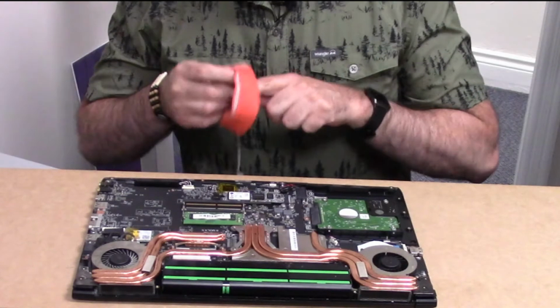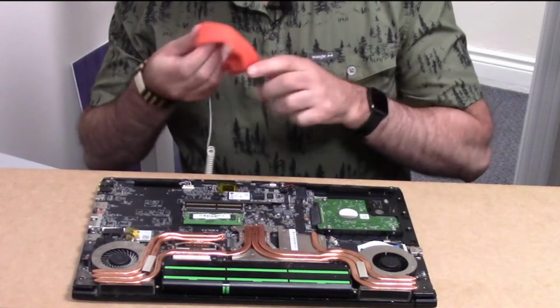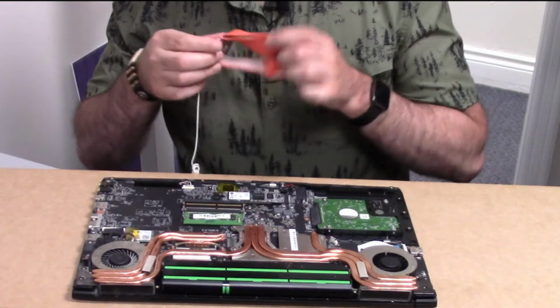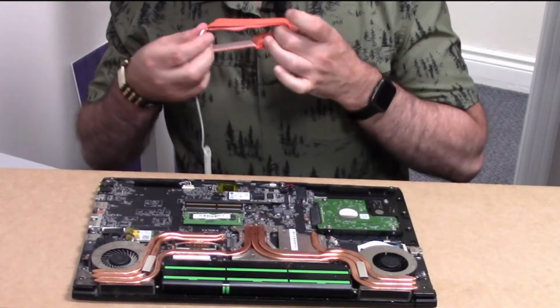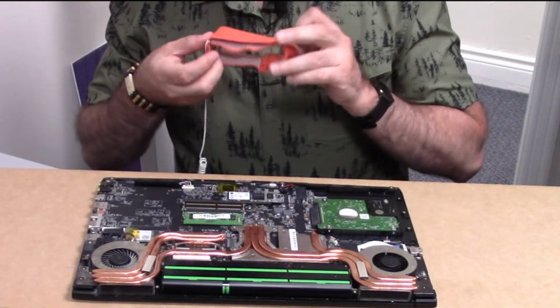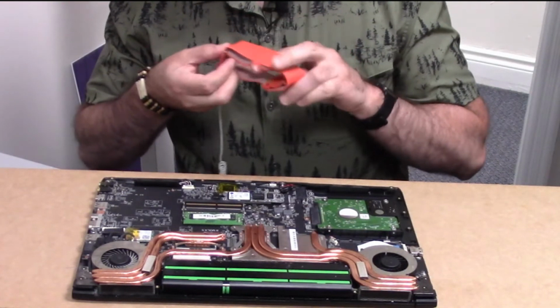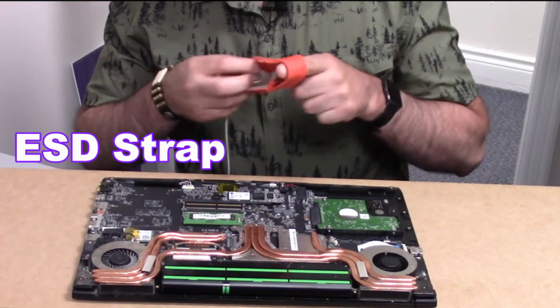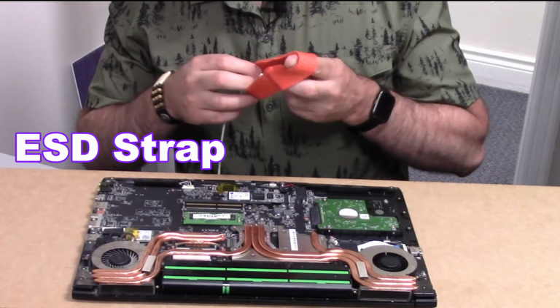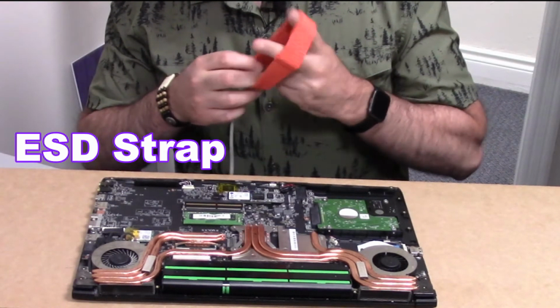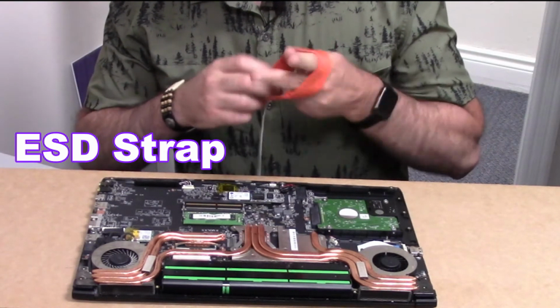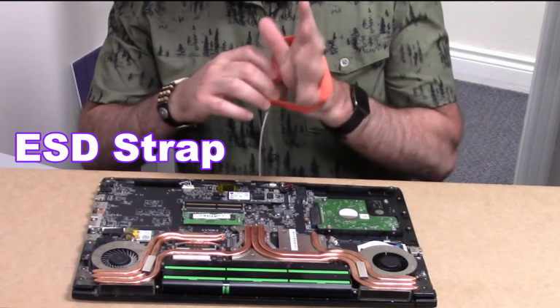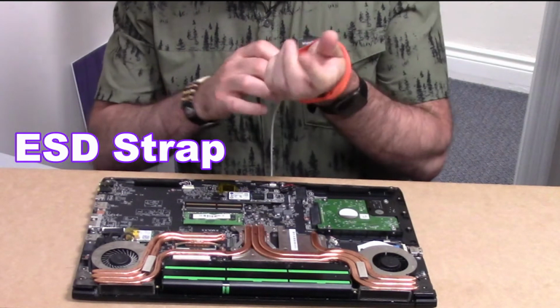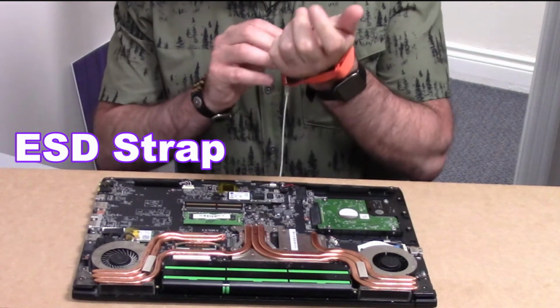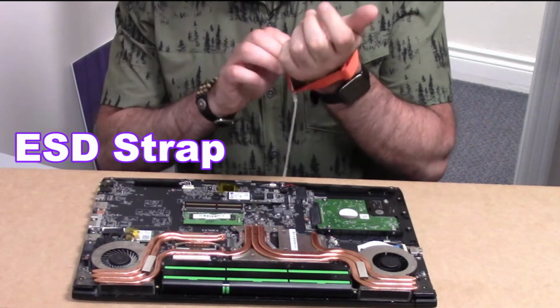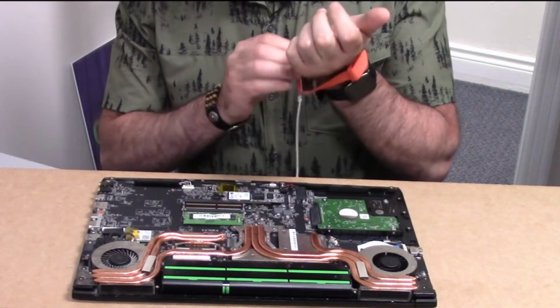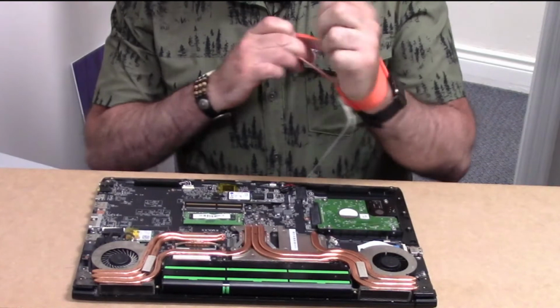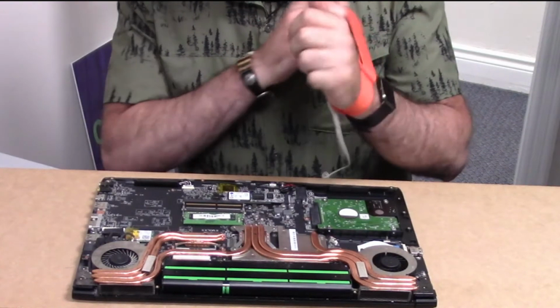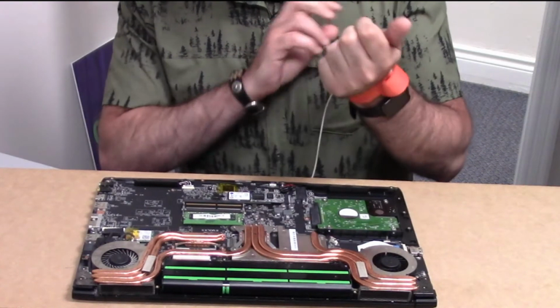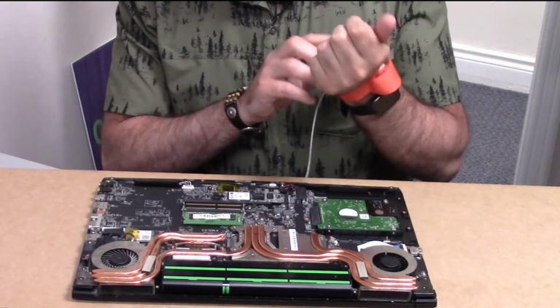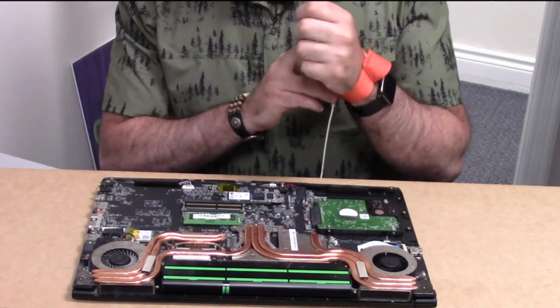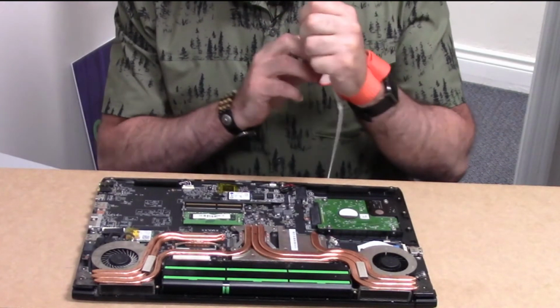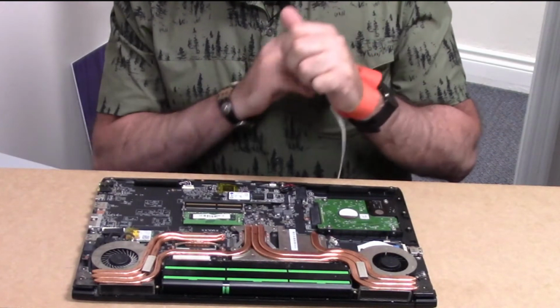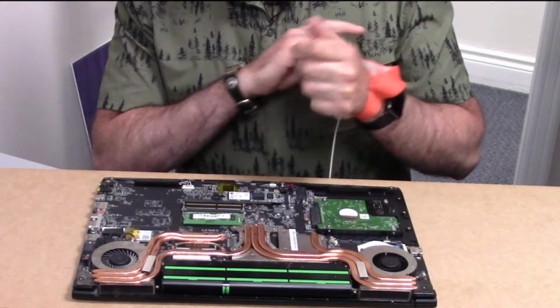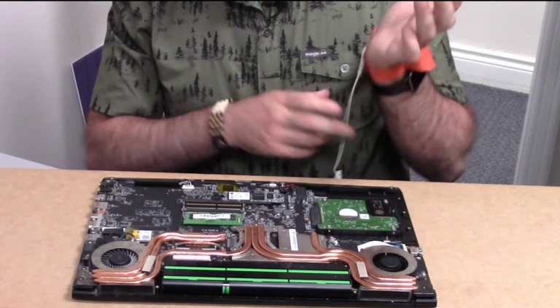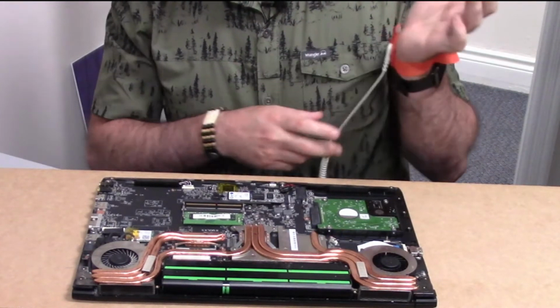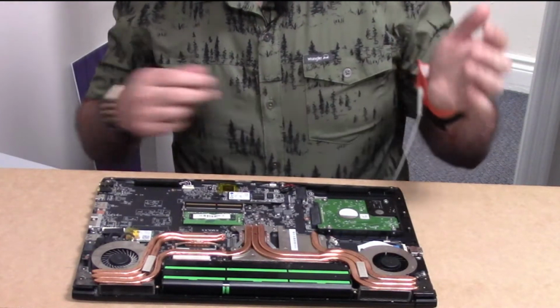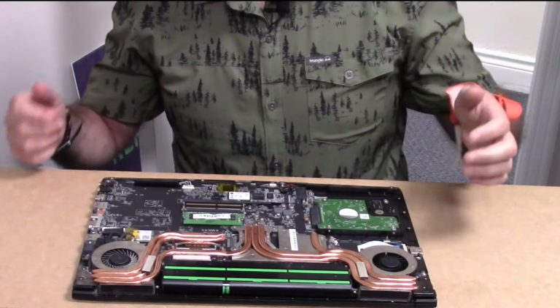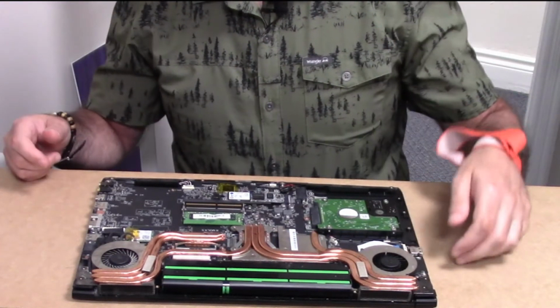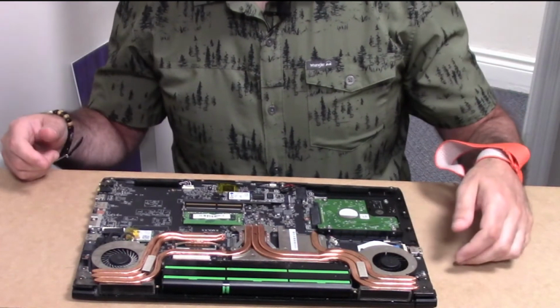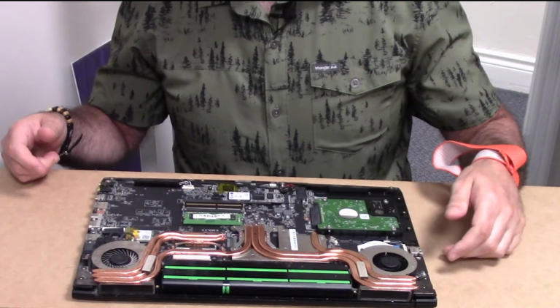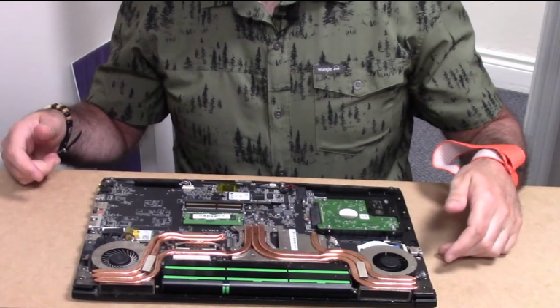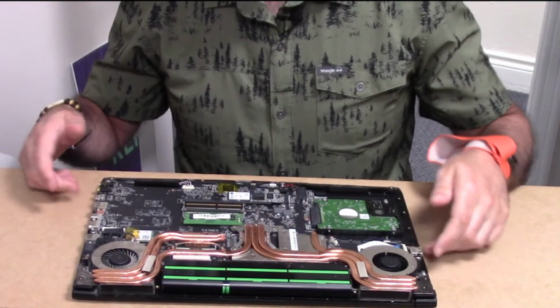You should probably use an electrostatic wrist strap if you have one, as it helps to avoid any electrostatic discharge so you don't fry the components in the laptop while you're working on it.